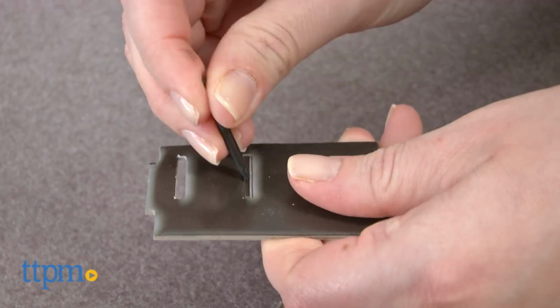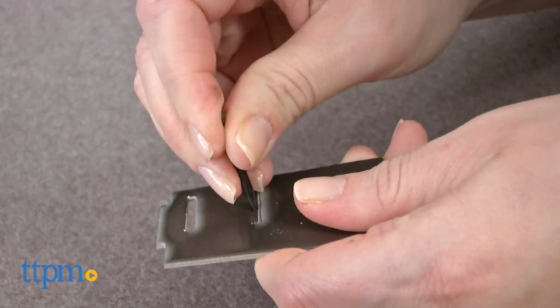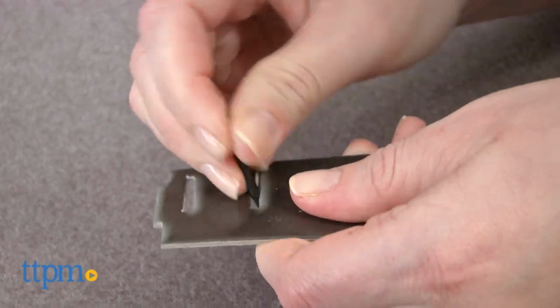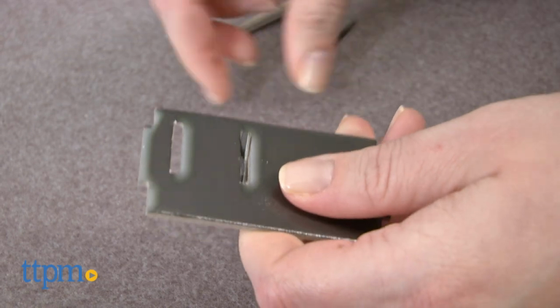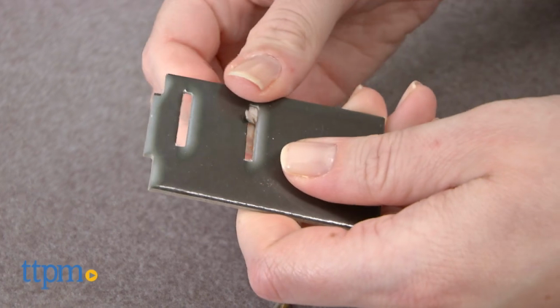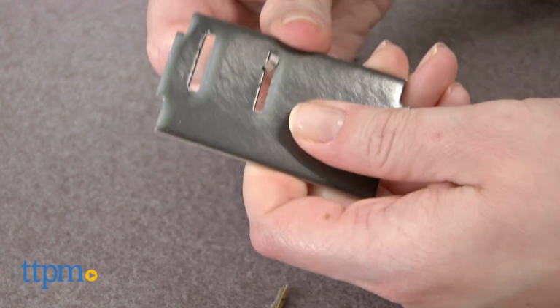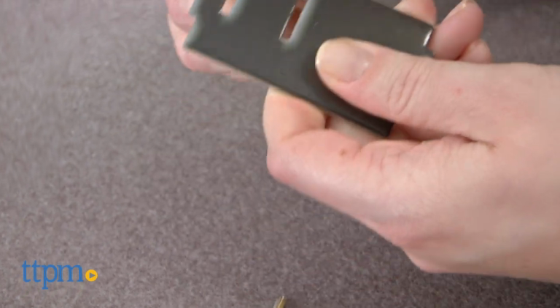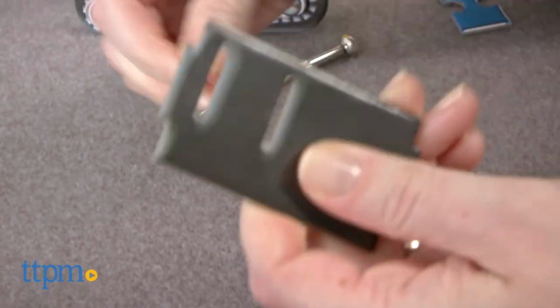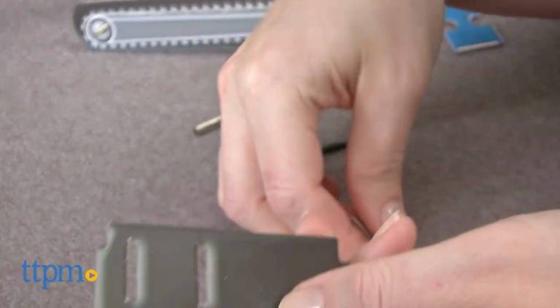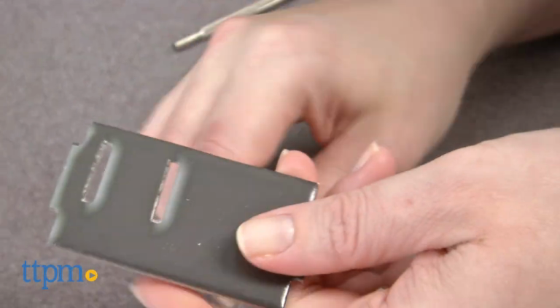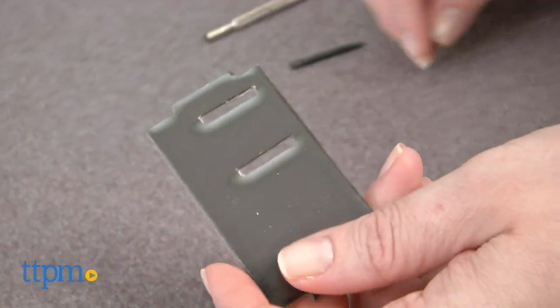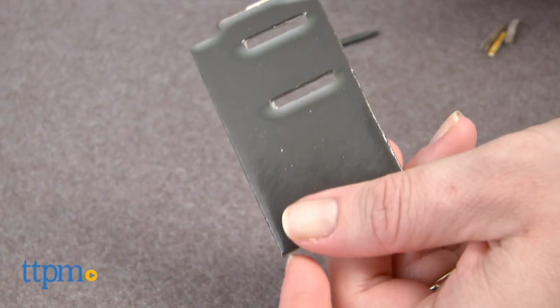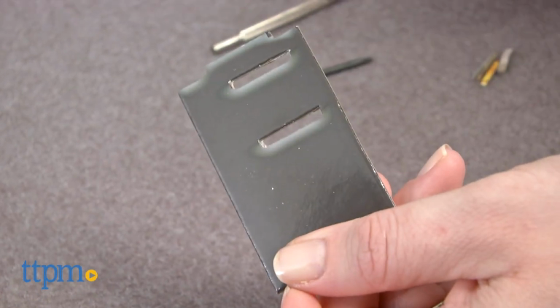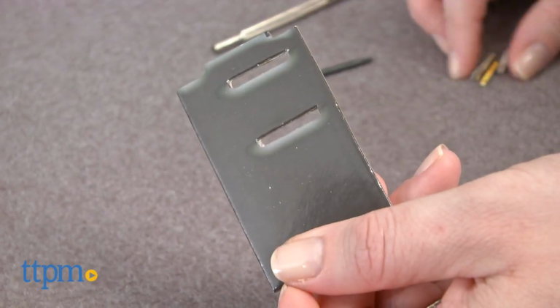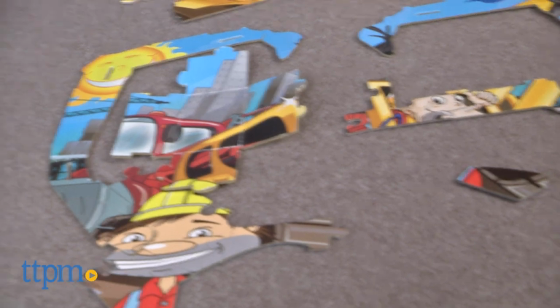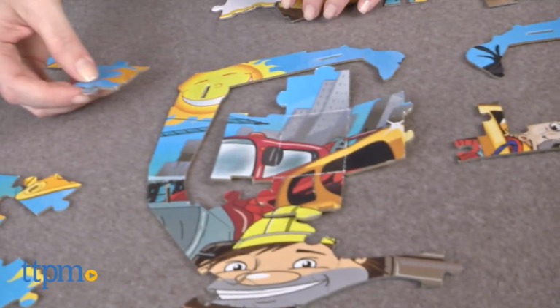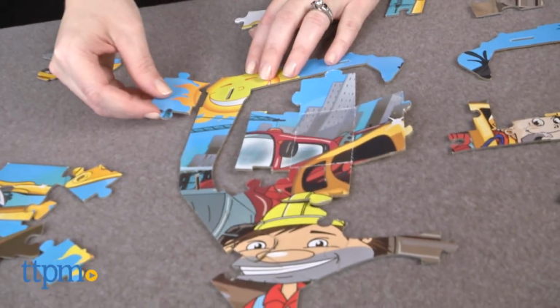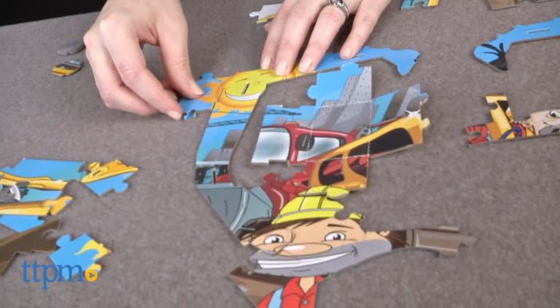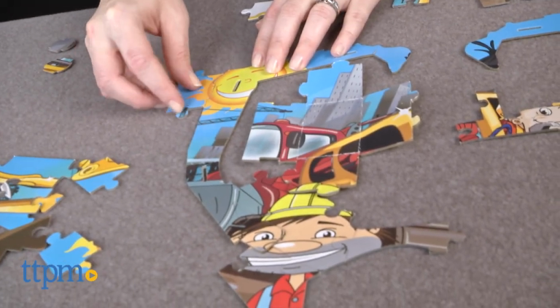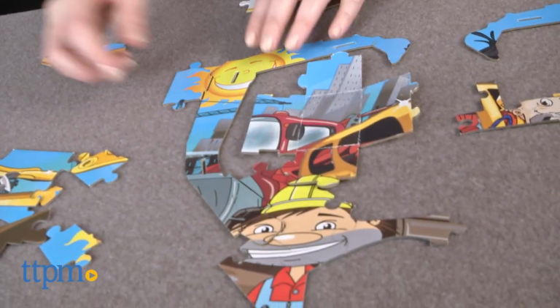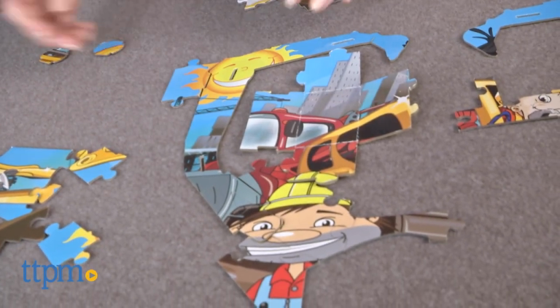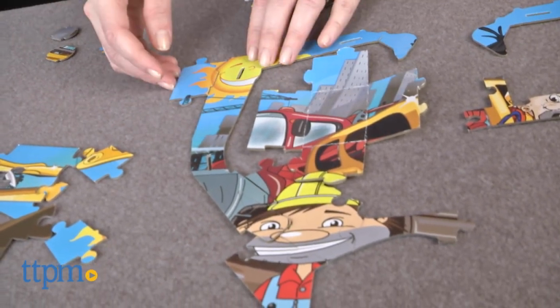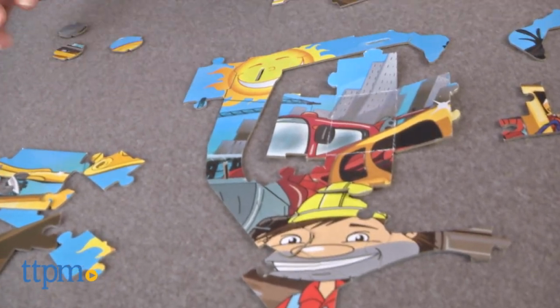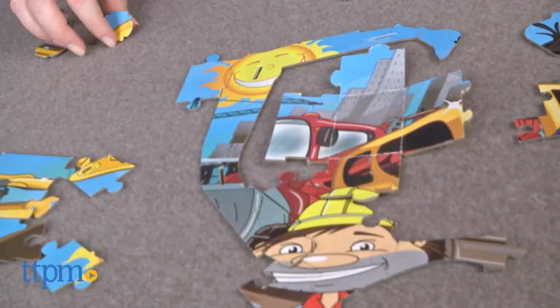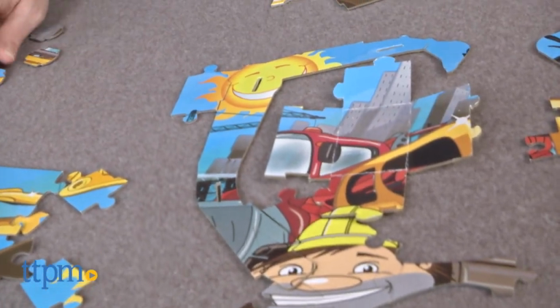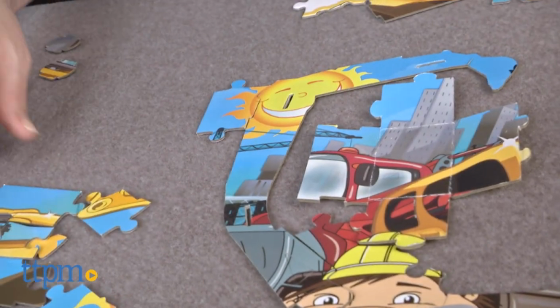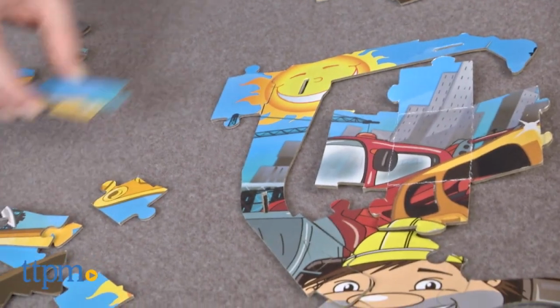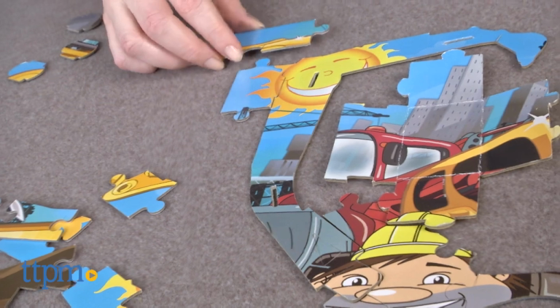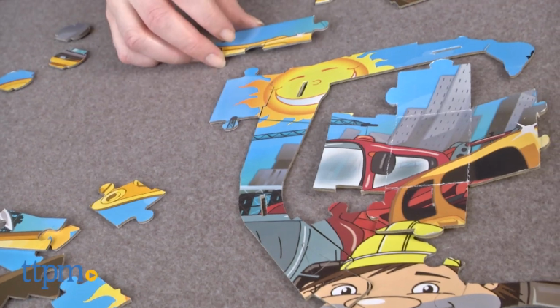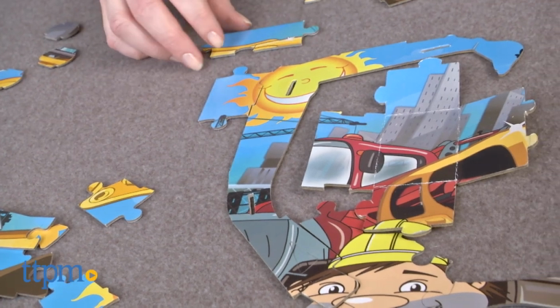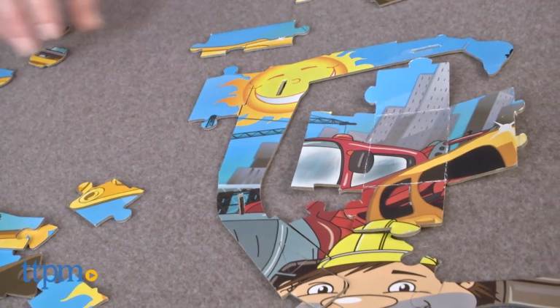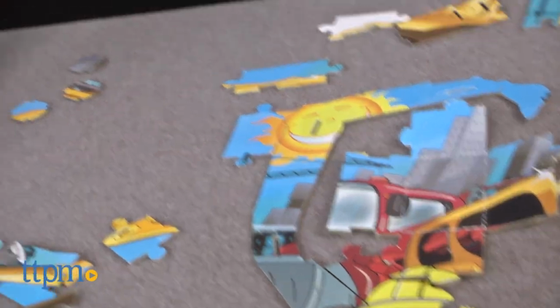This is for ages 4 and up, and young kids will definitely need help from an adult. Also, creating the 3D model requires you to punch out small pieces so that the puzzle pieces can fit together using tabs, but that means when you go to rebuild it as a regular puzzle, there will be small blank spots on your puzzle.